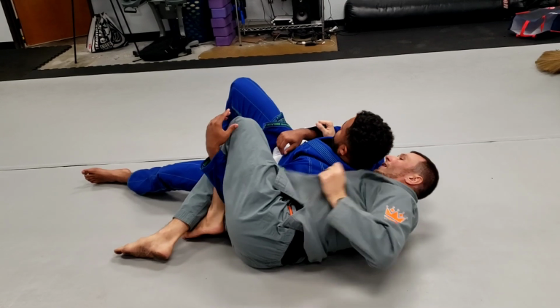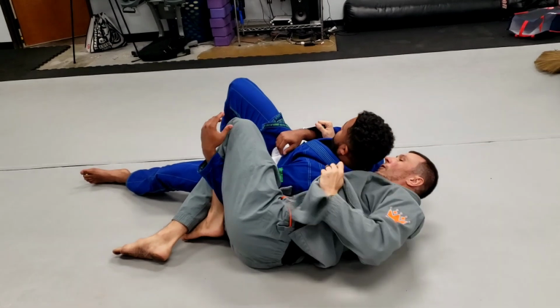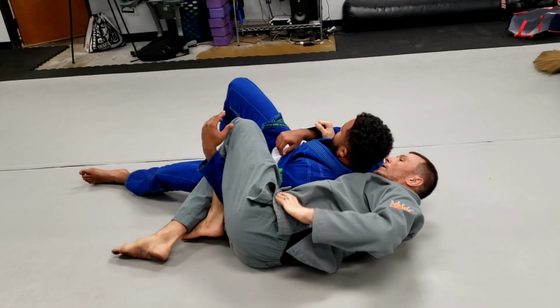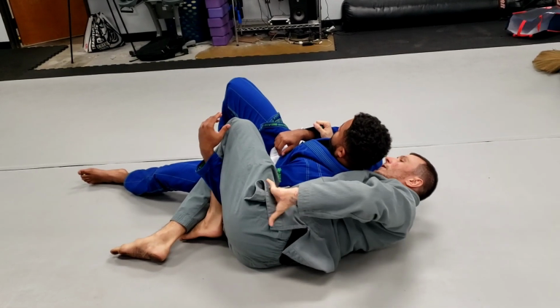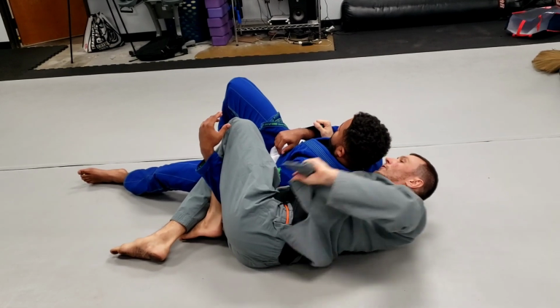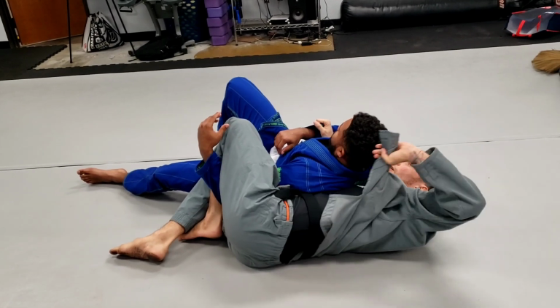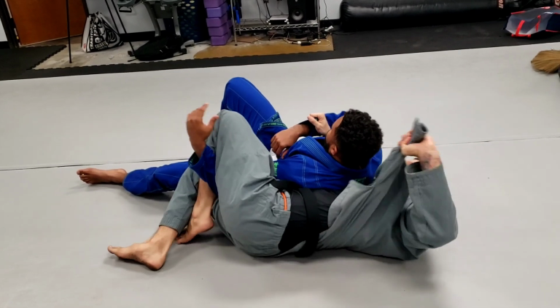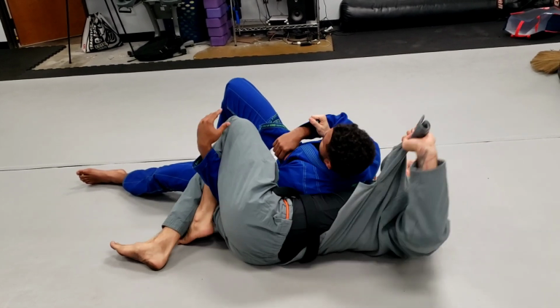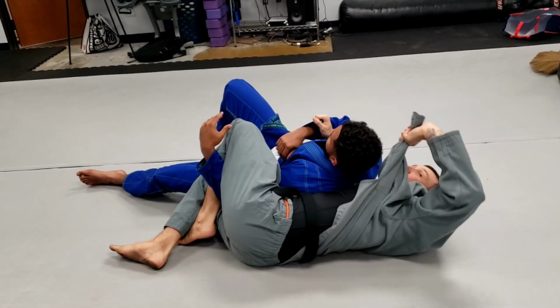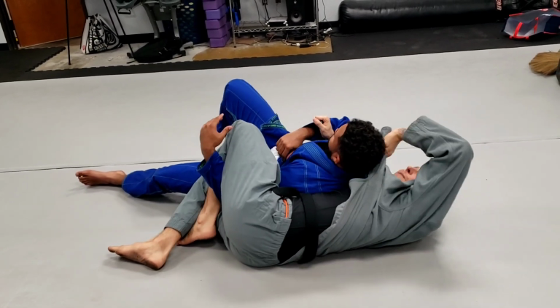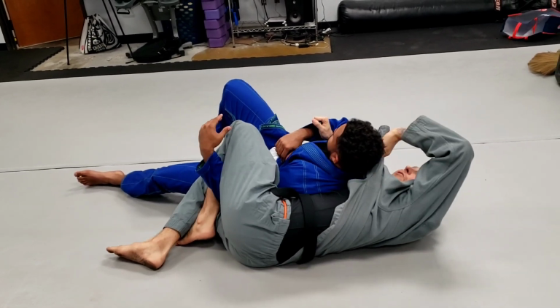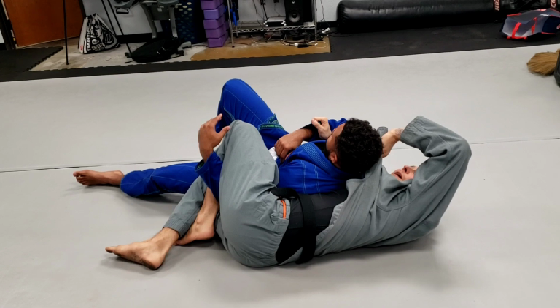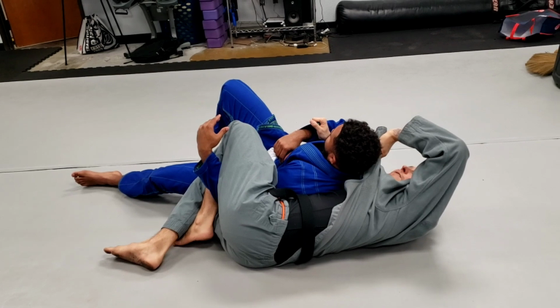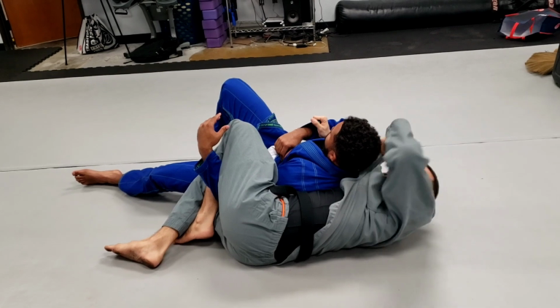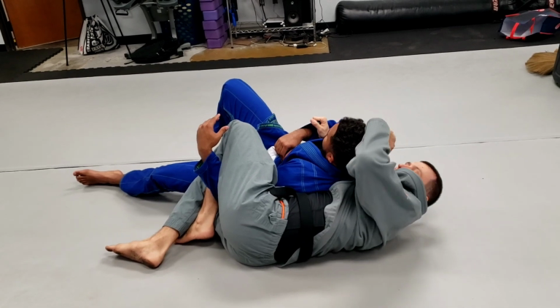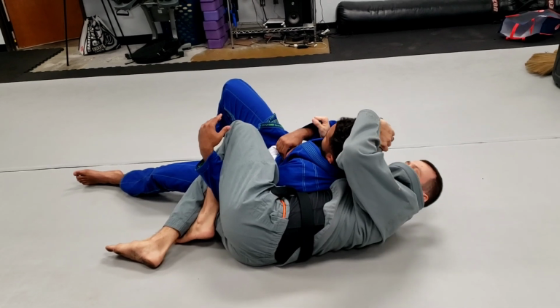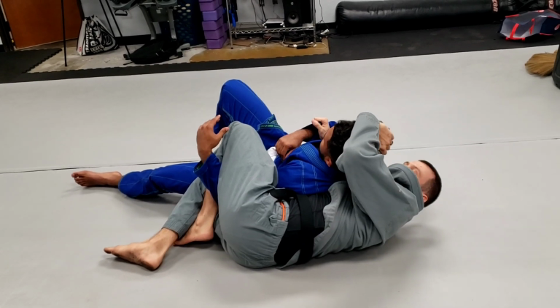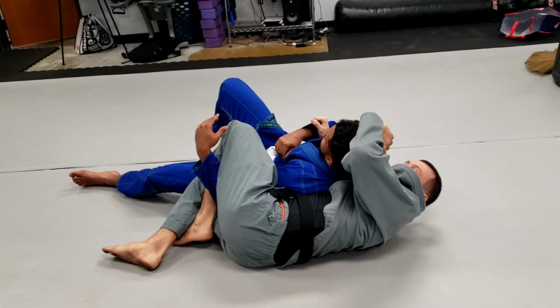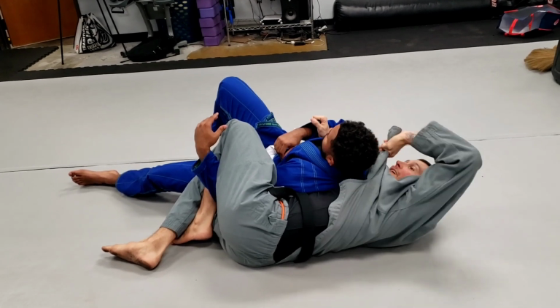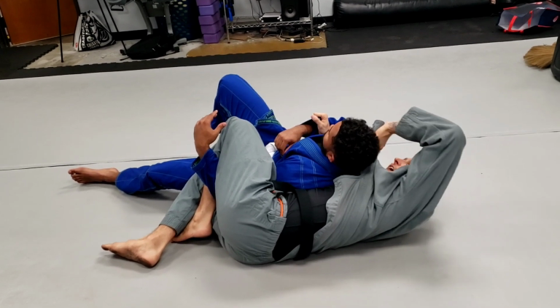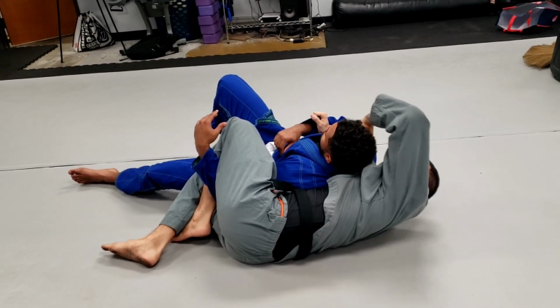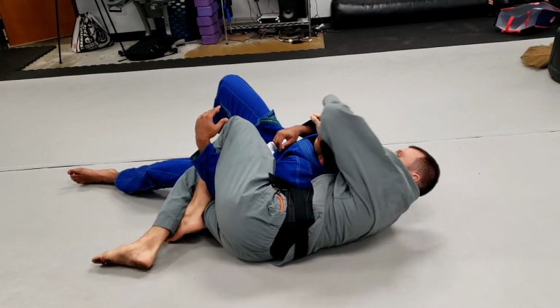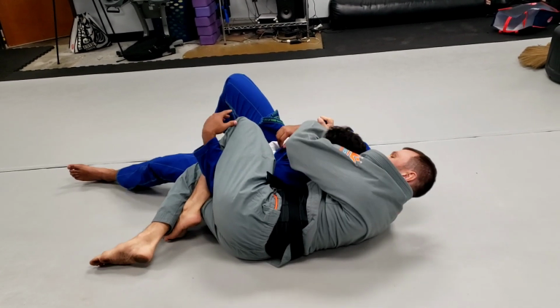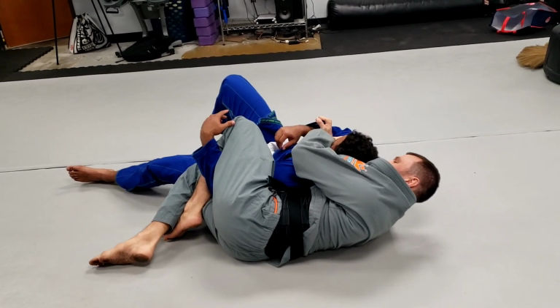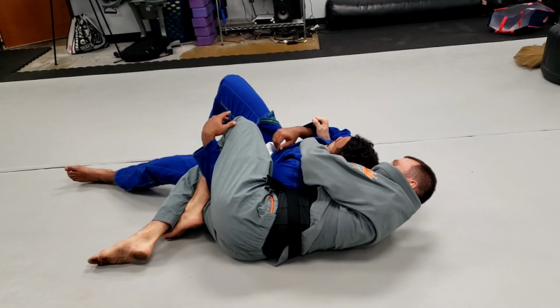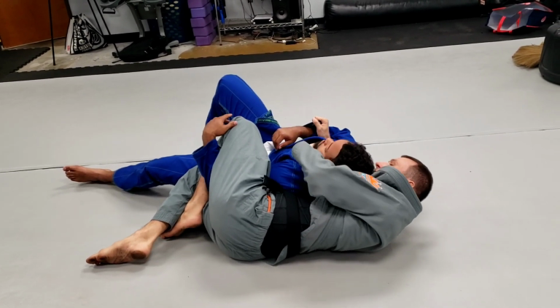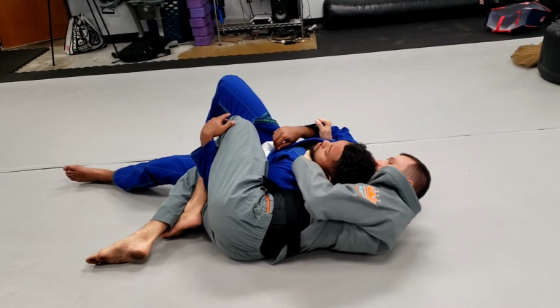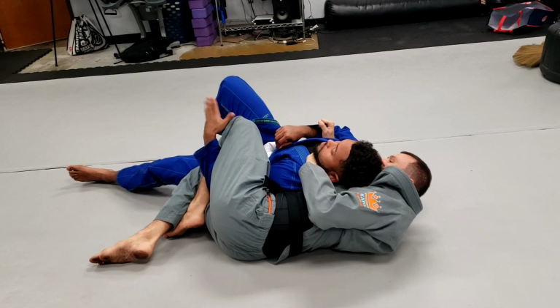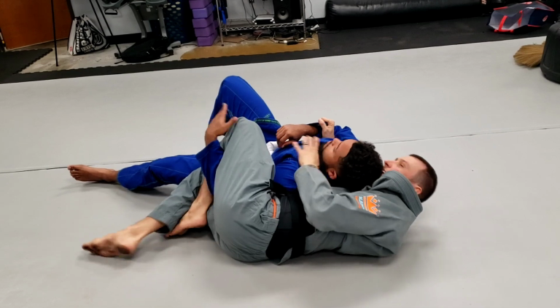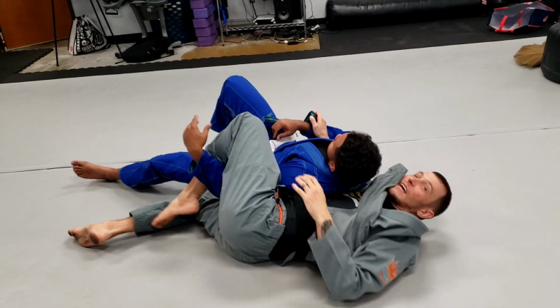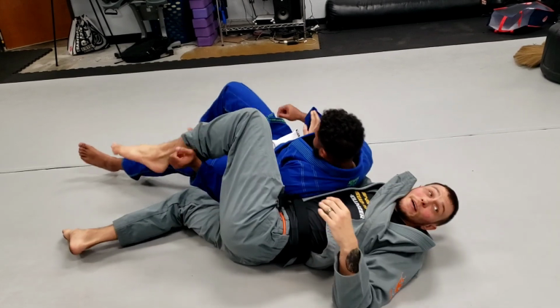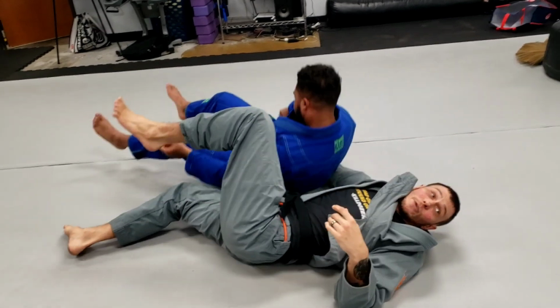Pull out your lapel. Look how my elbow's up — you can't get it if your elbow's down. Elbow up to wedge this around, and we get that lapel choke.